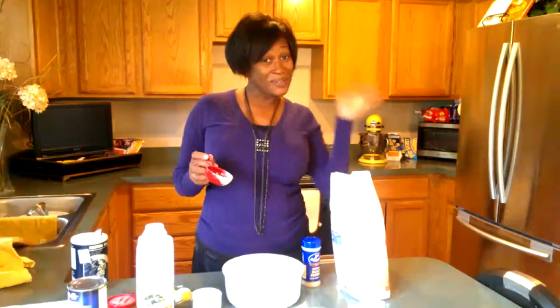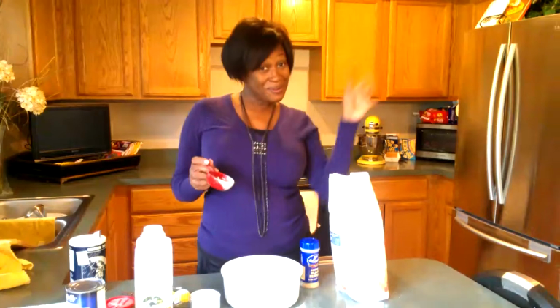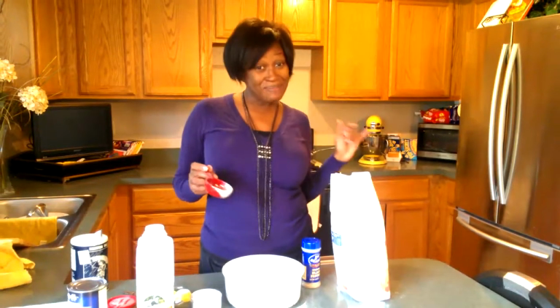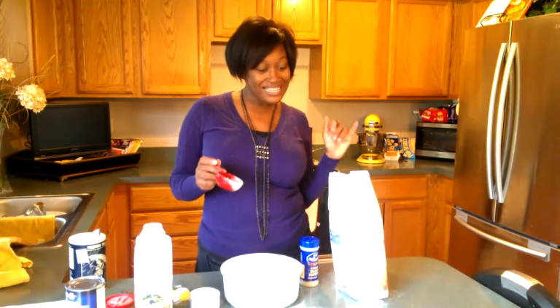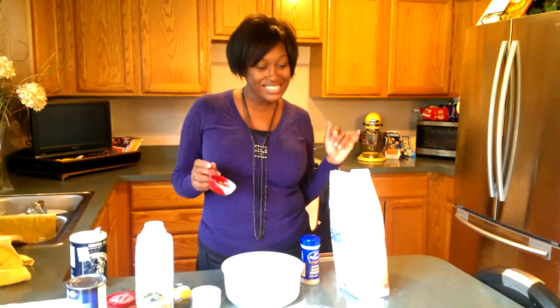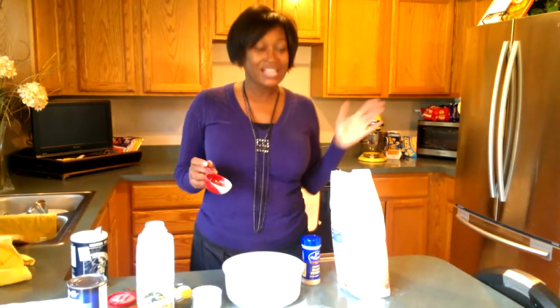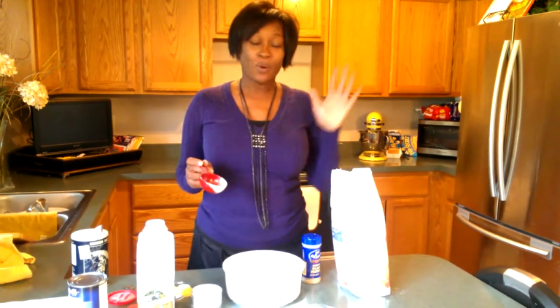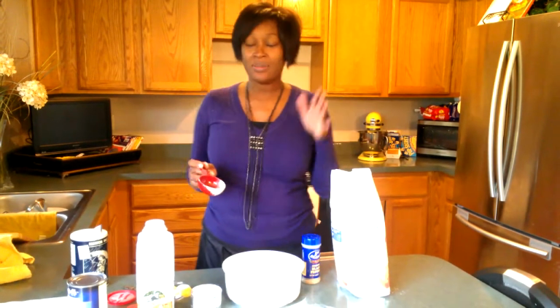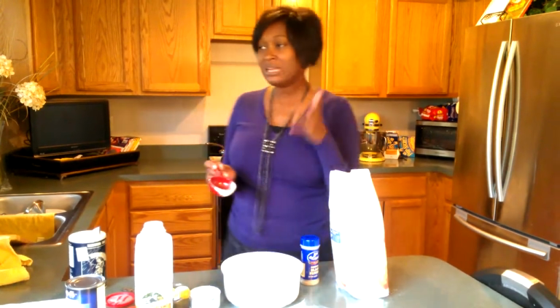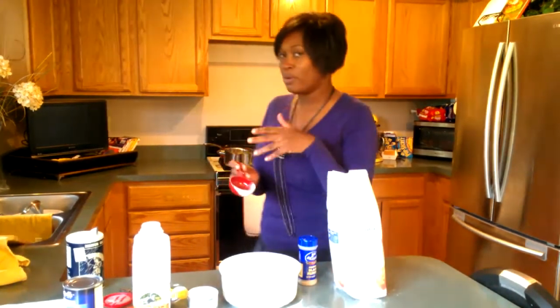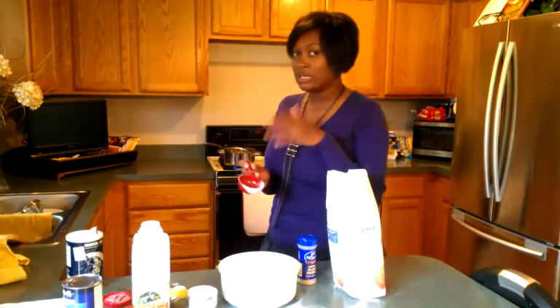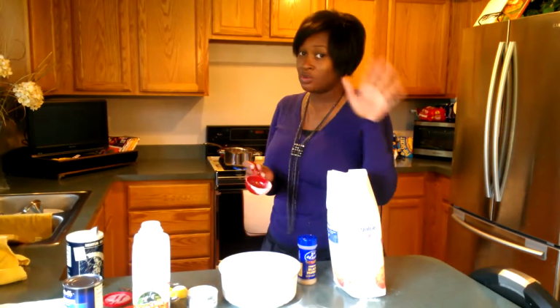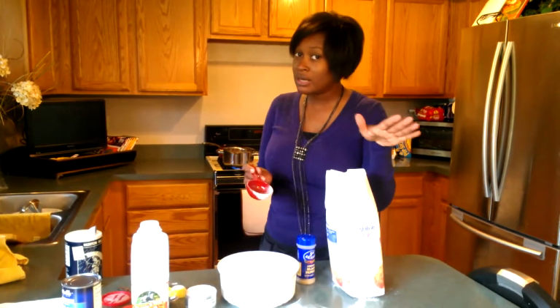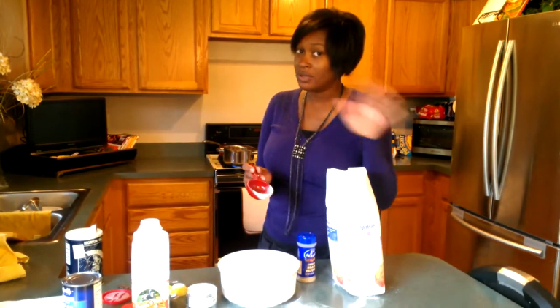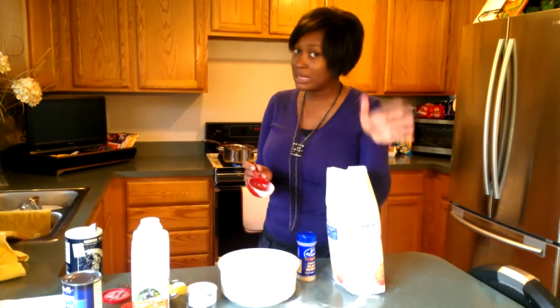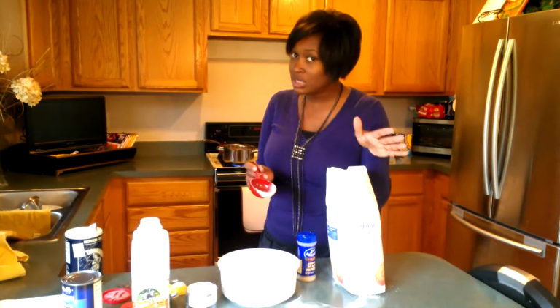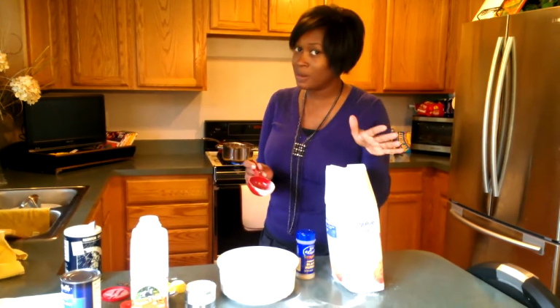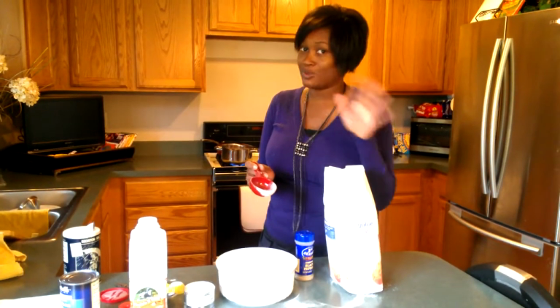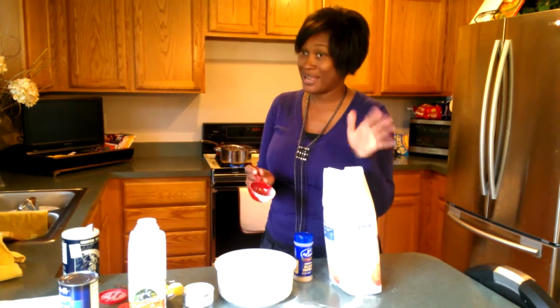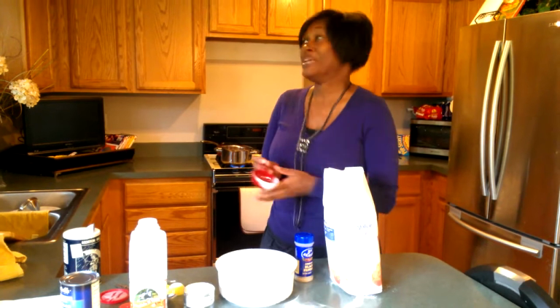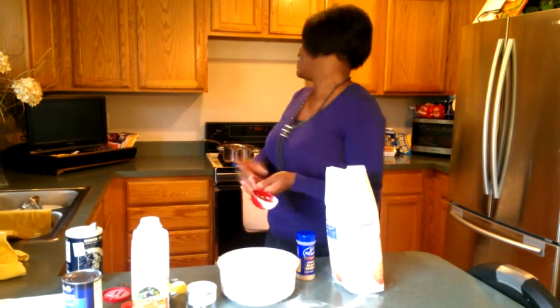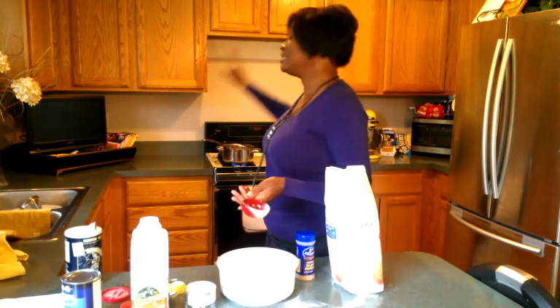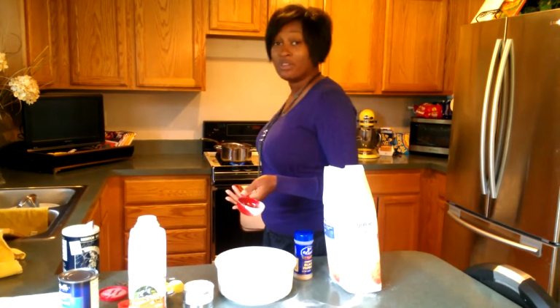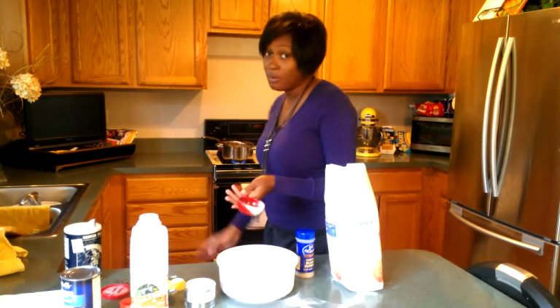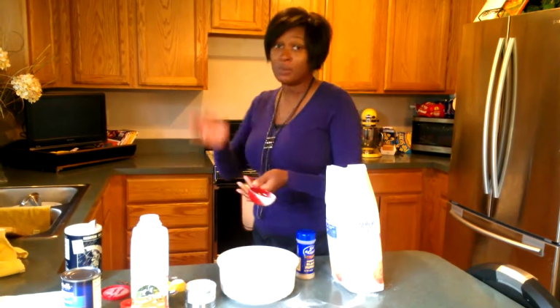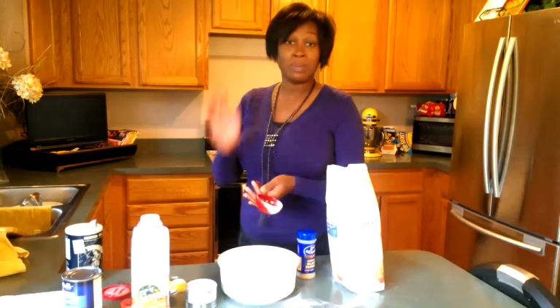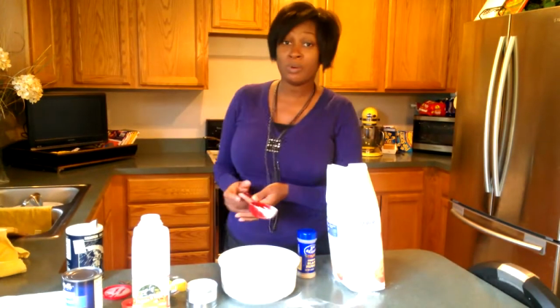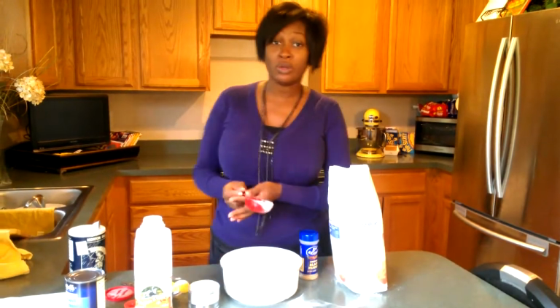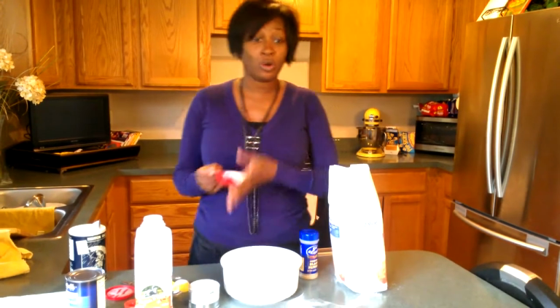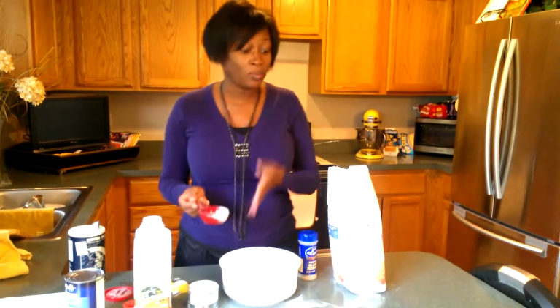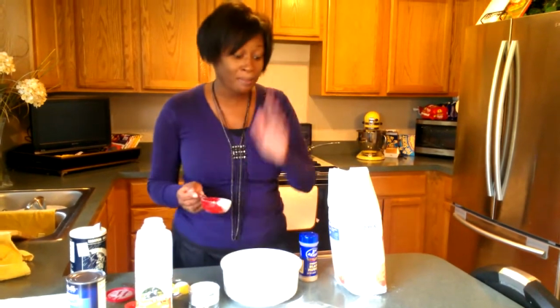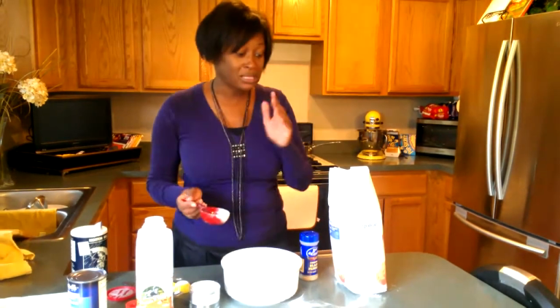Welcome to my kitchen. While the meat is boiling, we're making chicken and dumplings. The meat is over here boiling, and while it boils we're gonna work on making the dumplings.